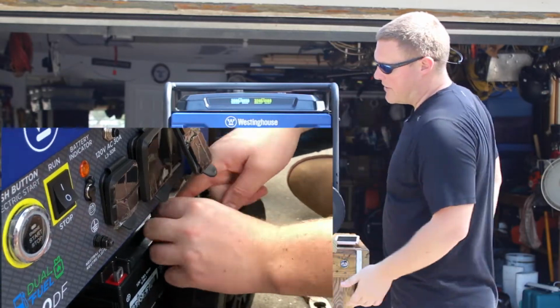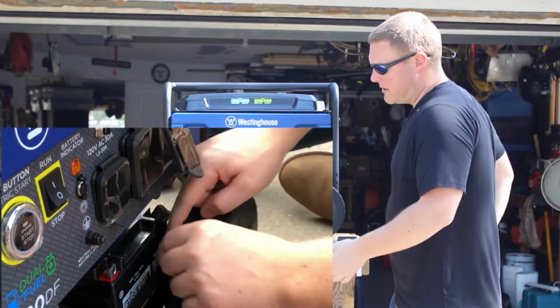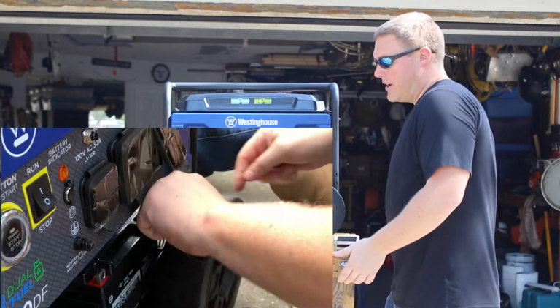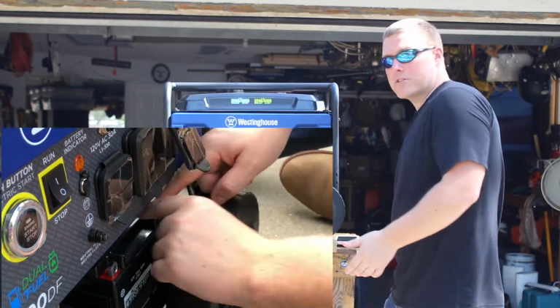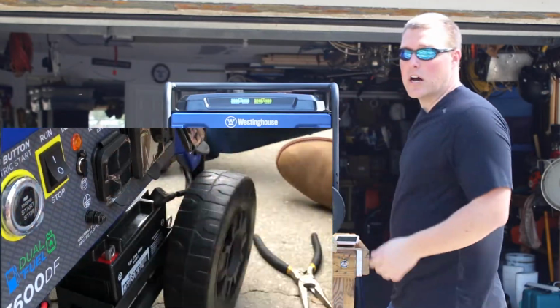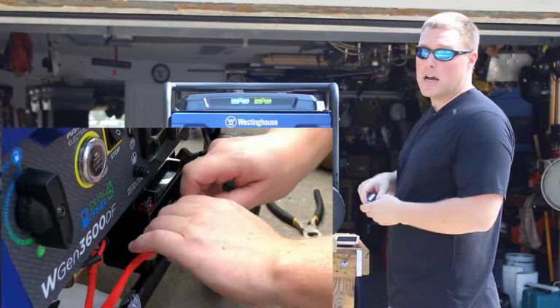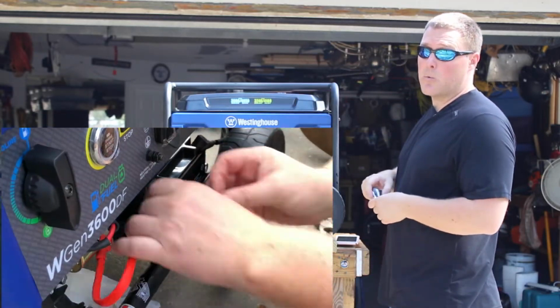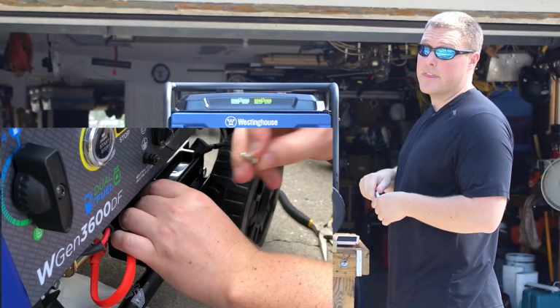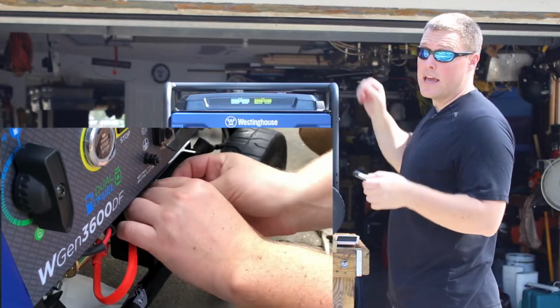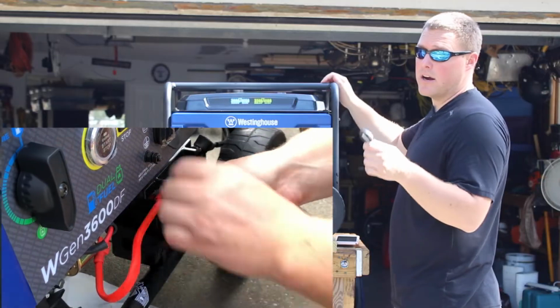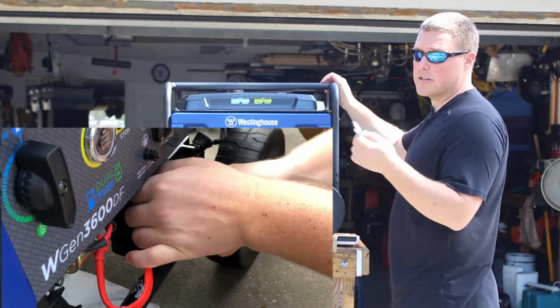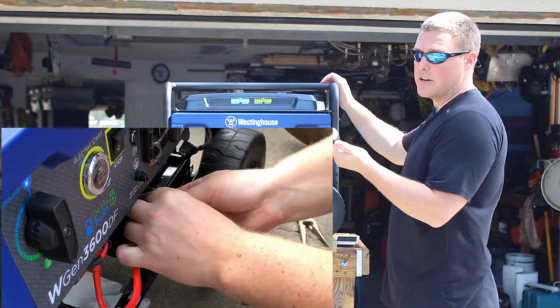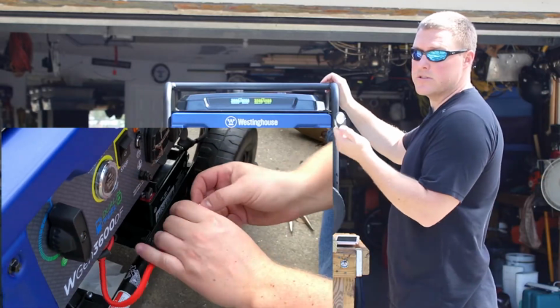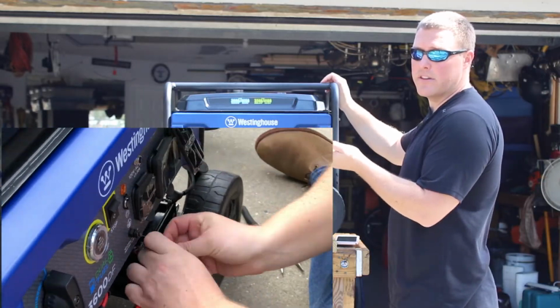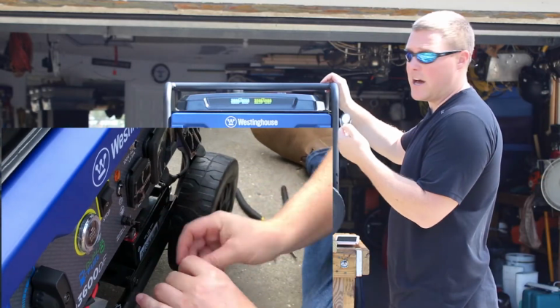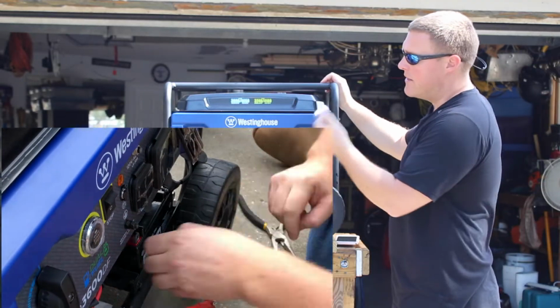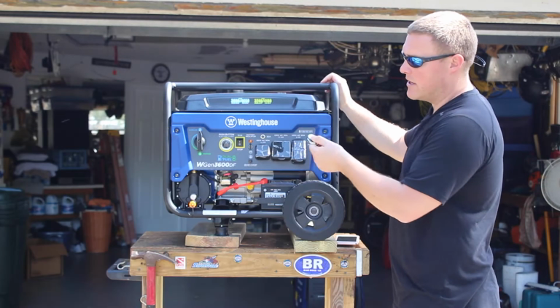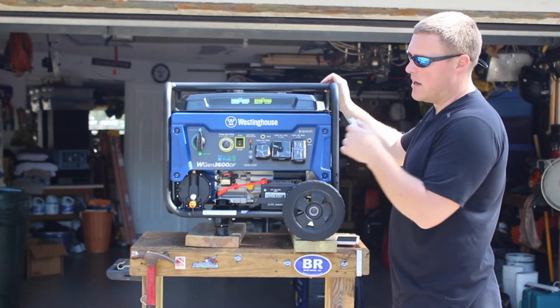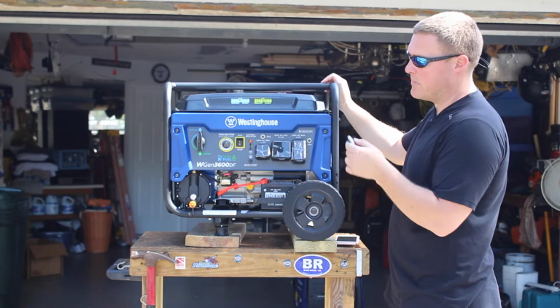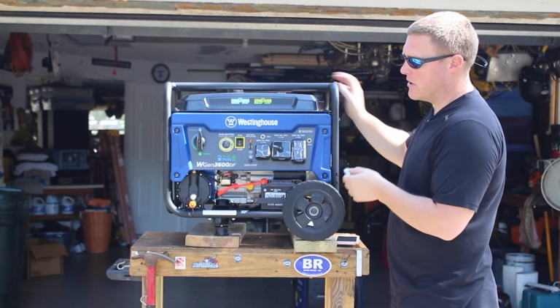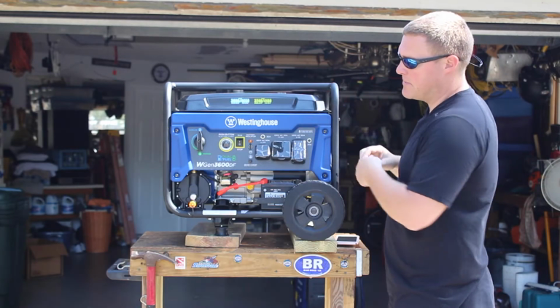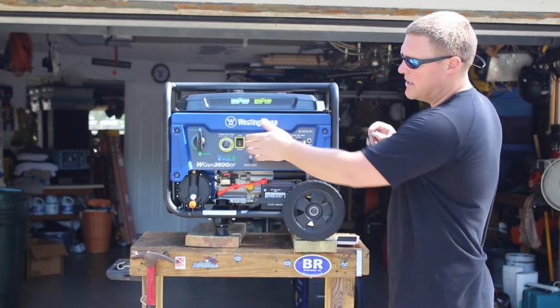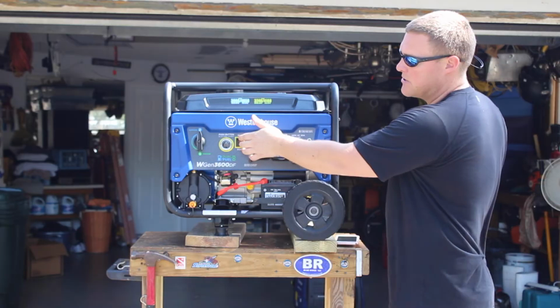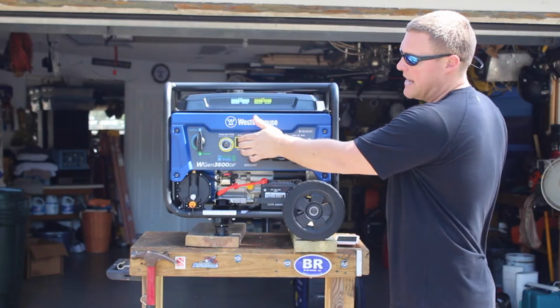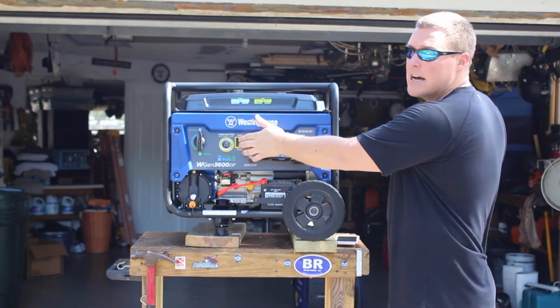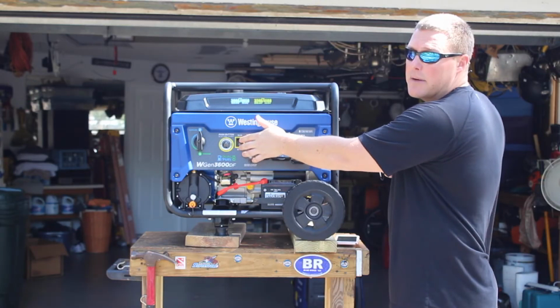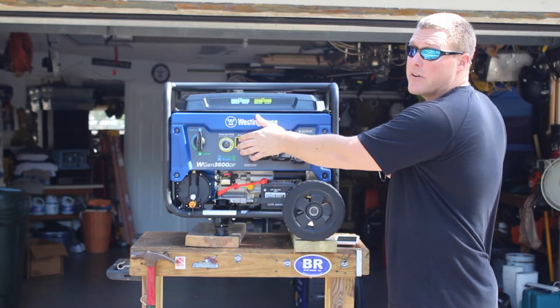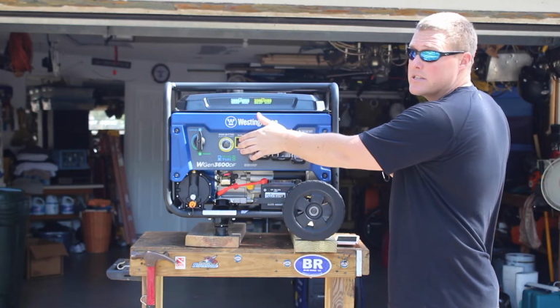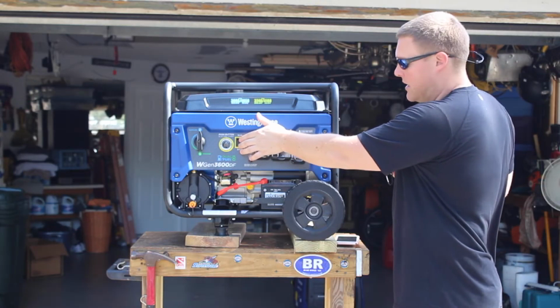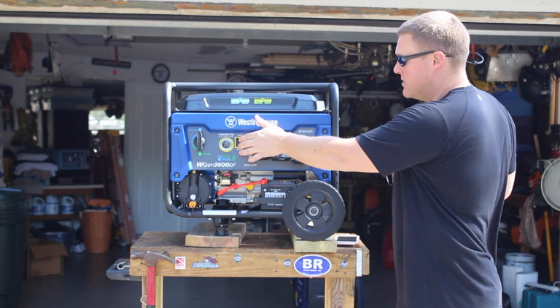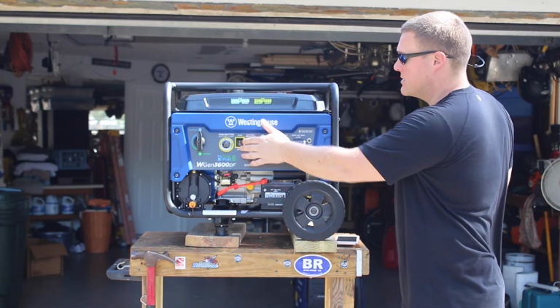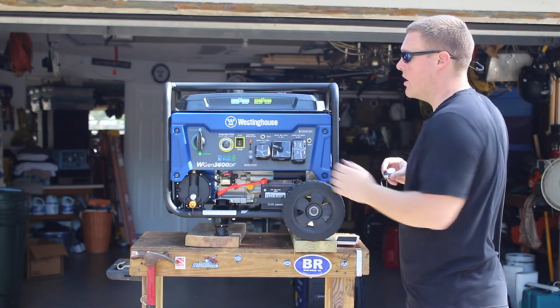This generator also comes with a wireless start. You get a small fob that lets you push-button start it remotely, but you need to make sure the battery switch is turned on.